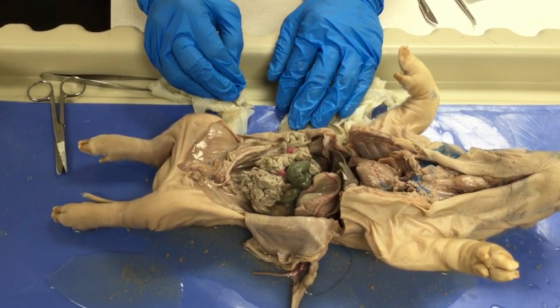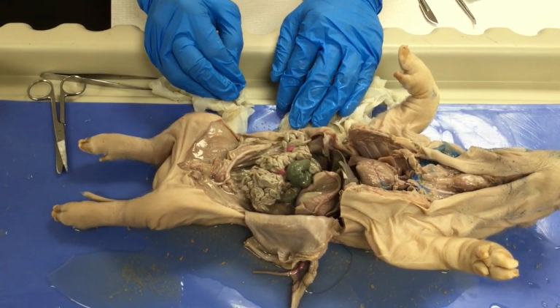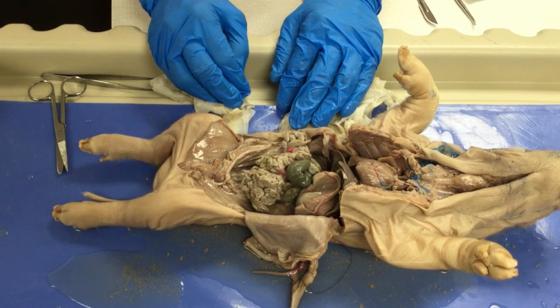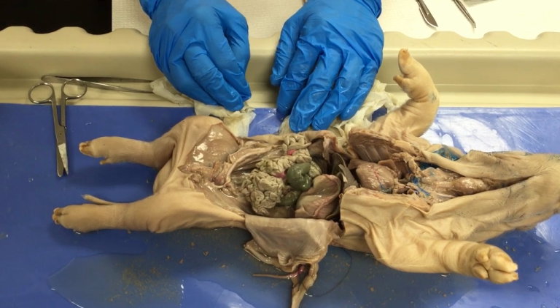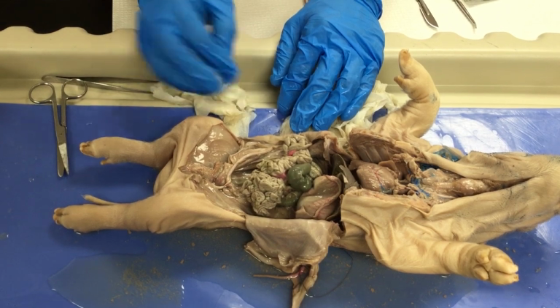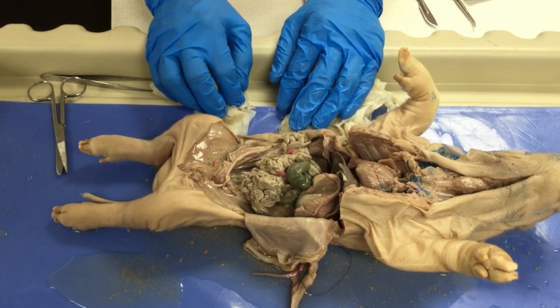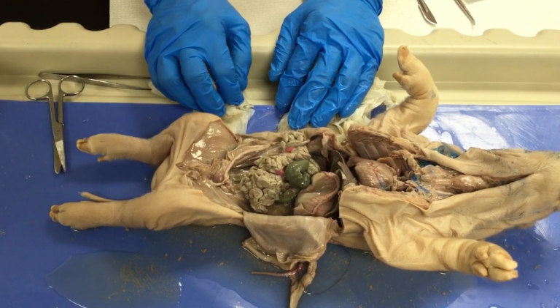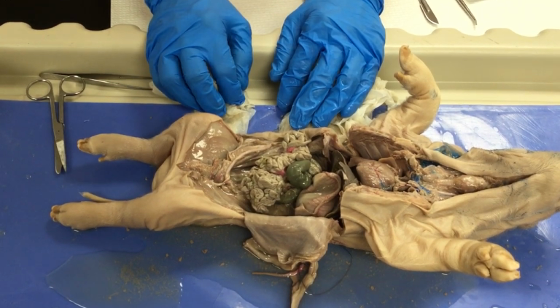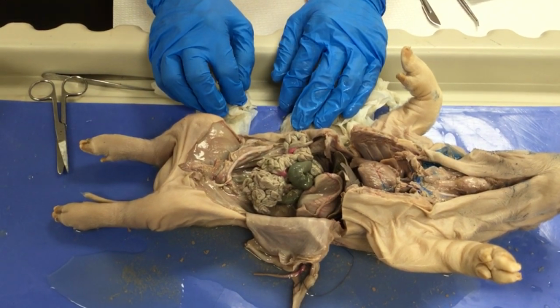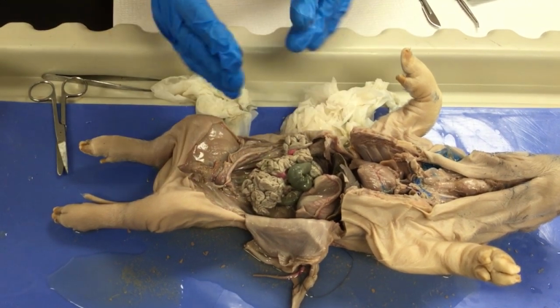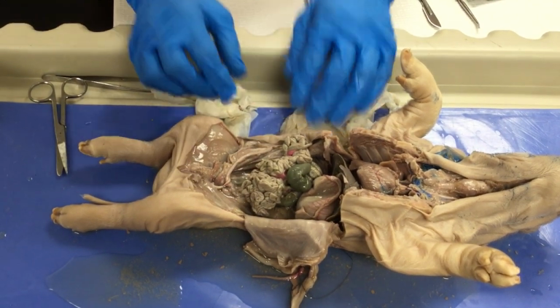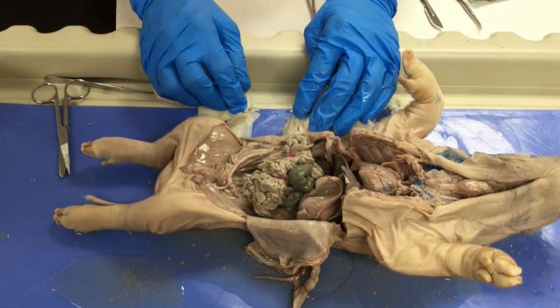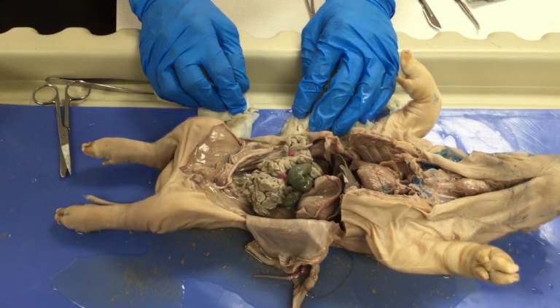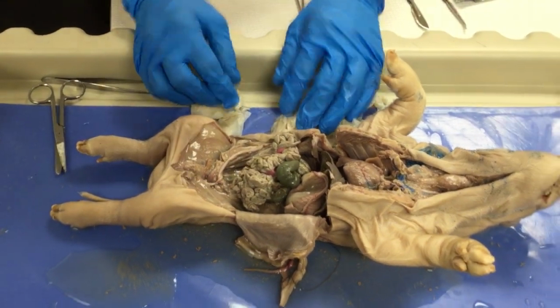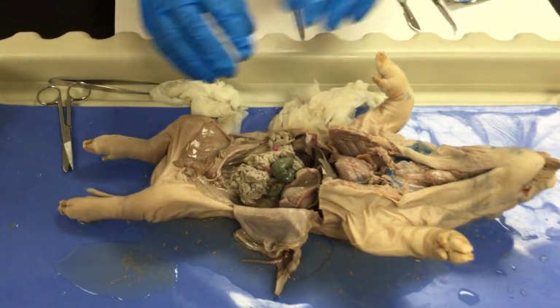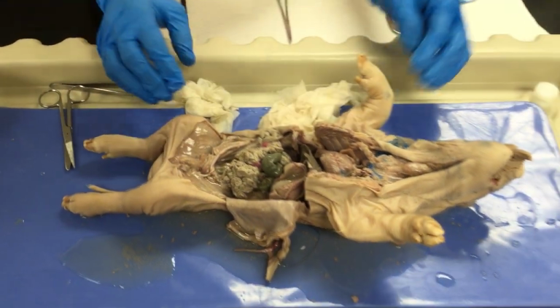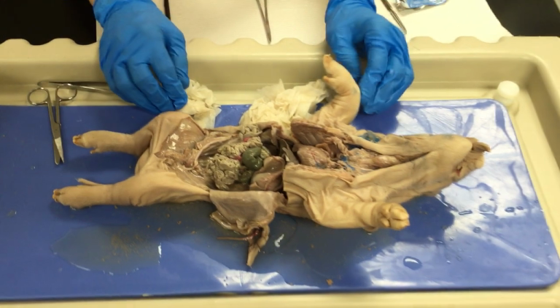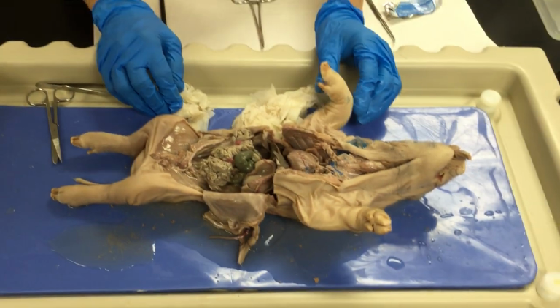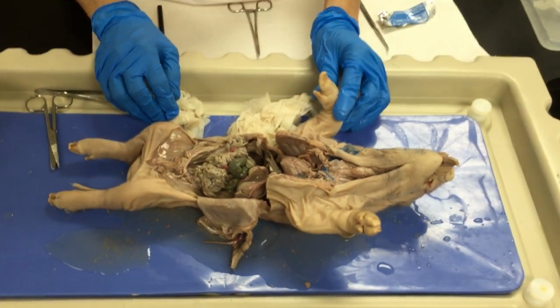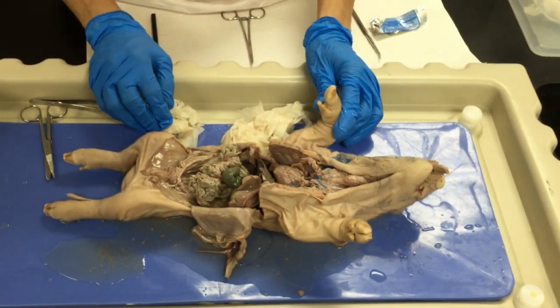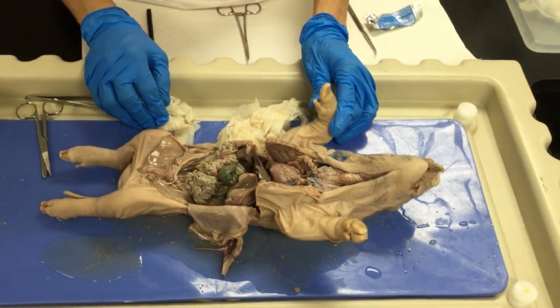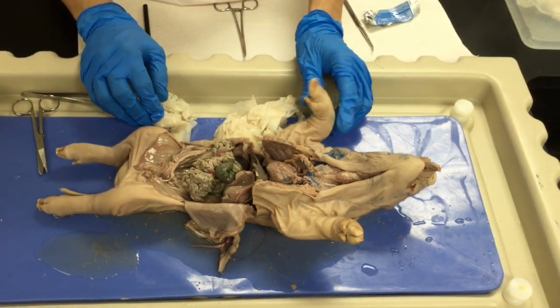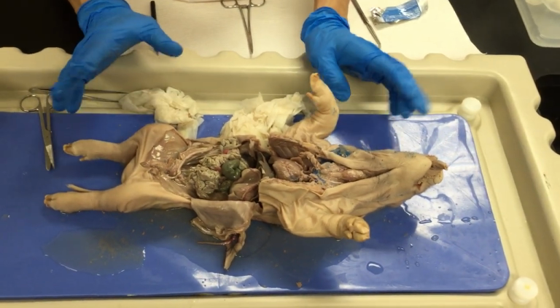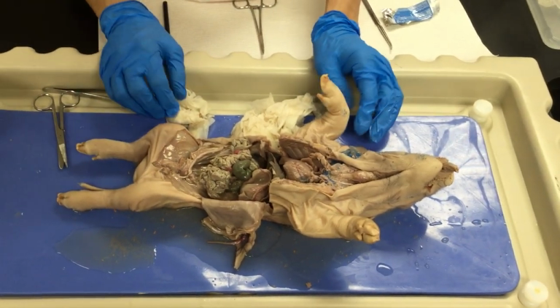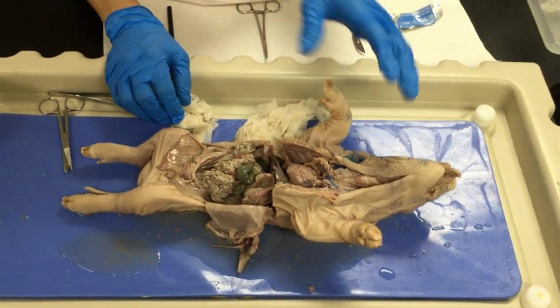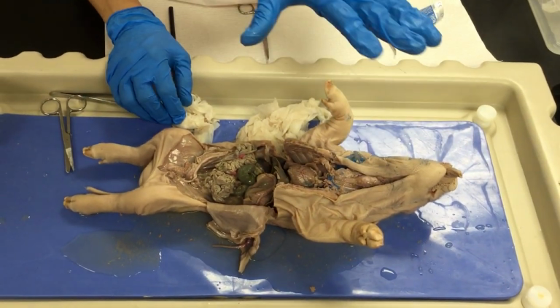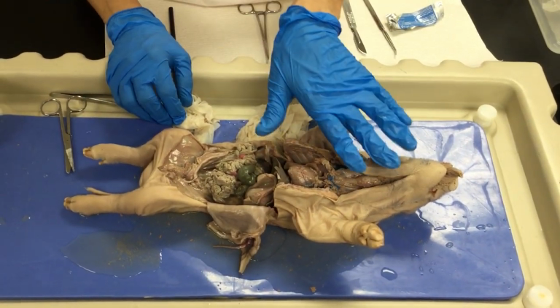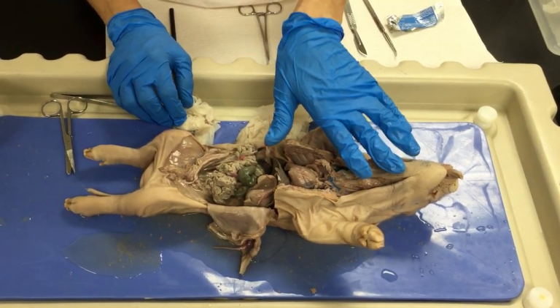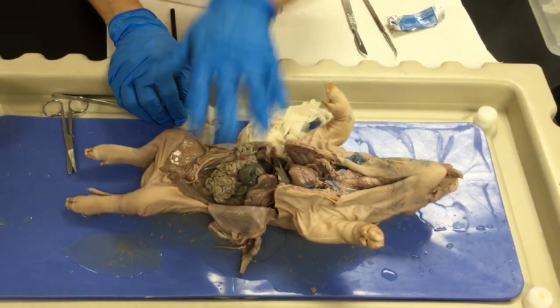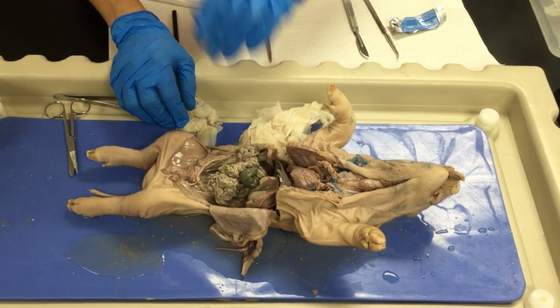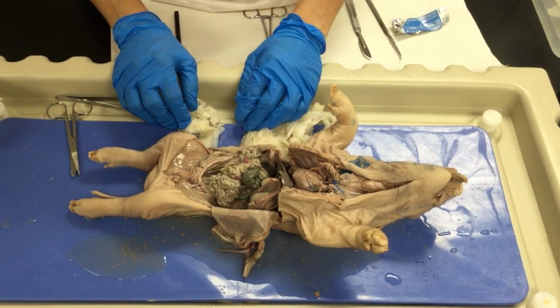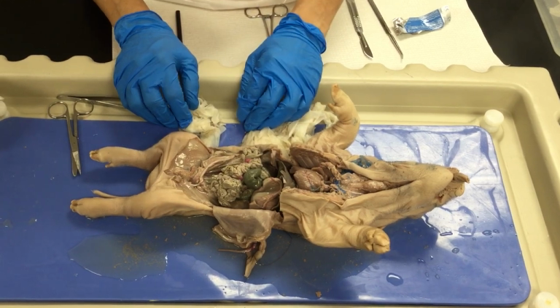This is all for this video. You were able to see most of the structures of the systems within the thoracic and abdominal cavity.